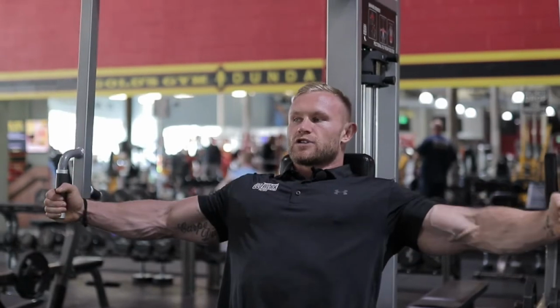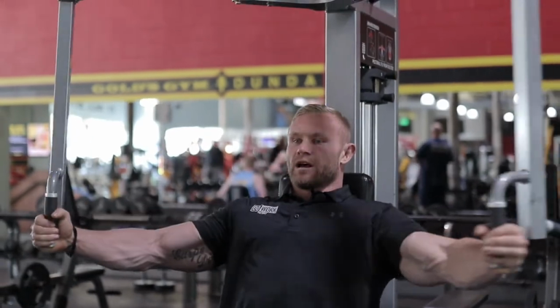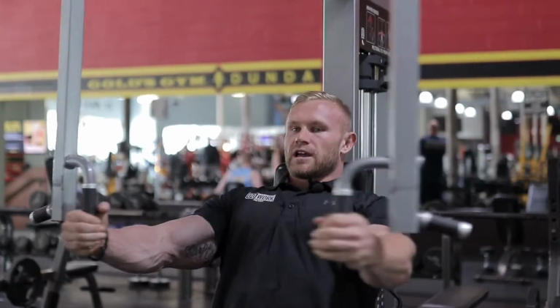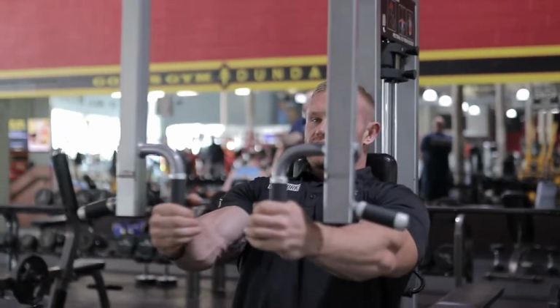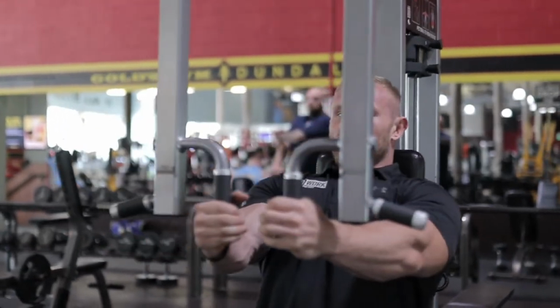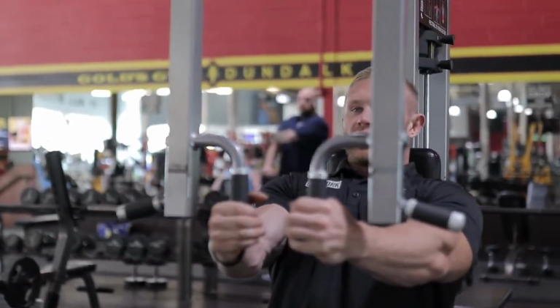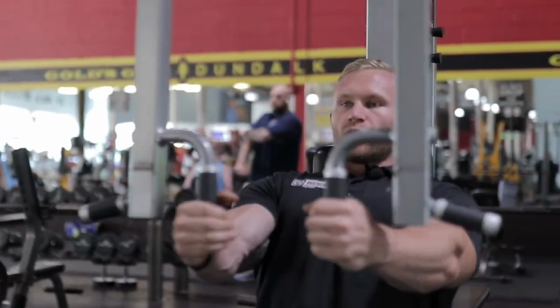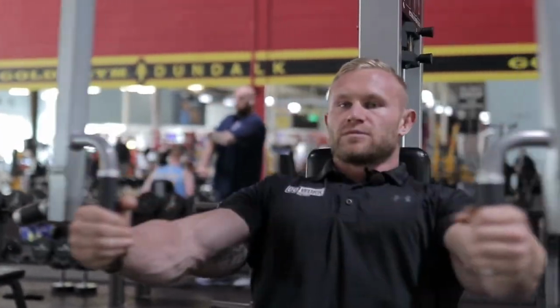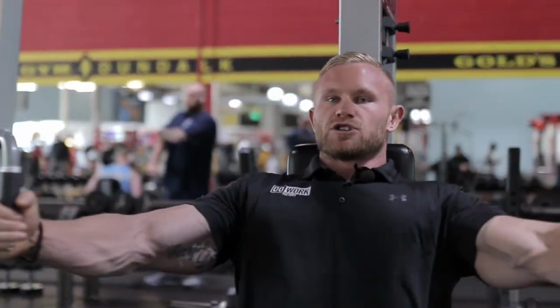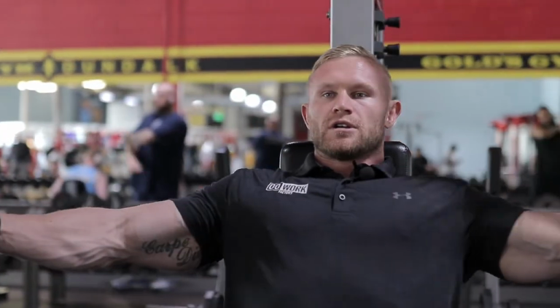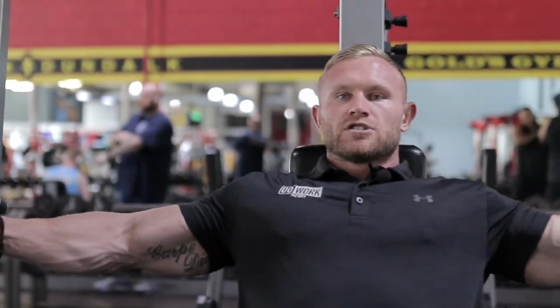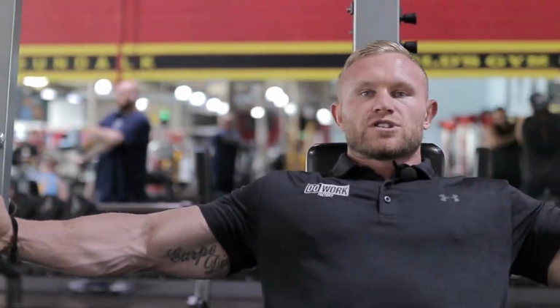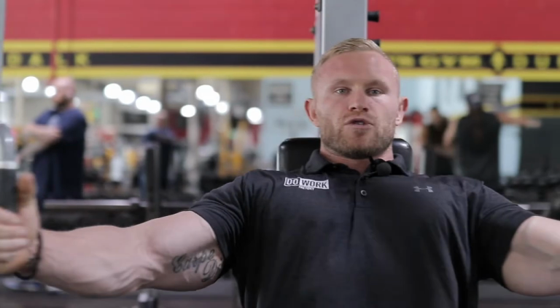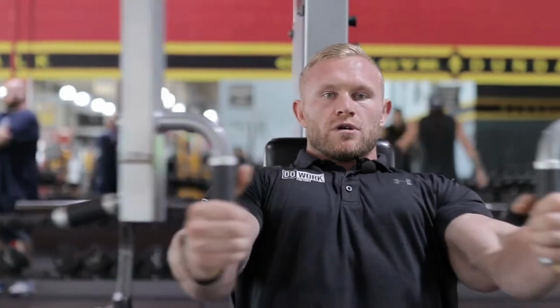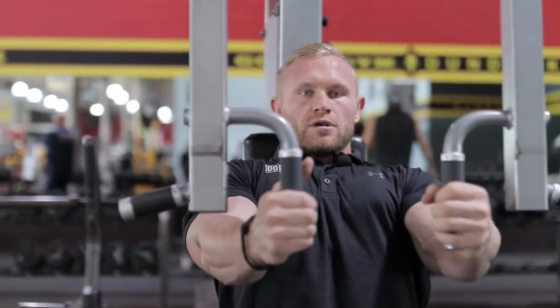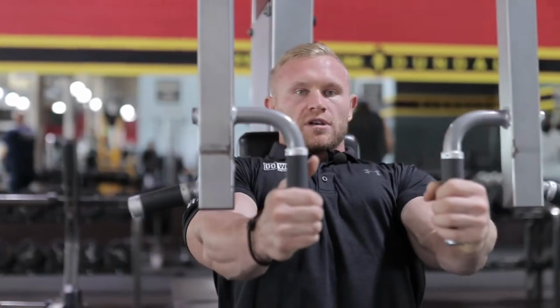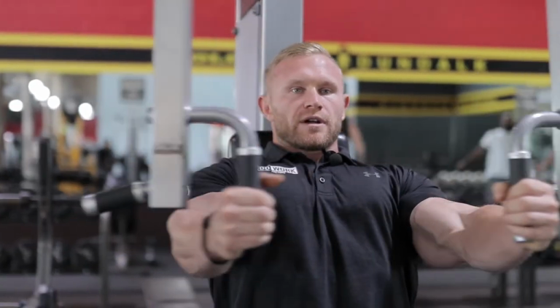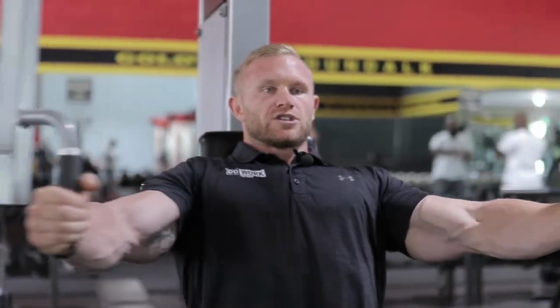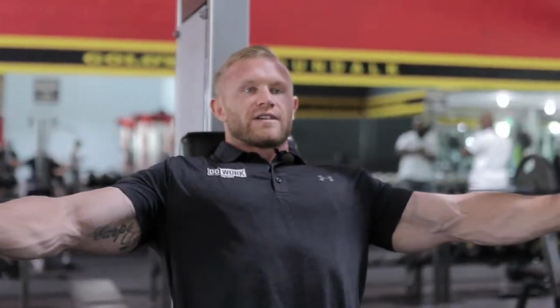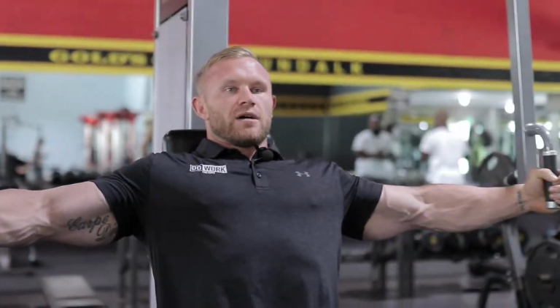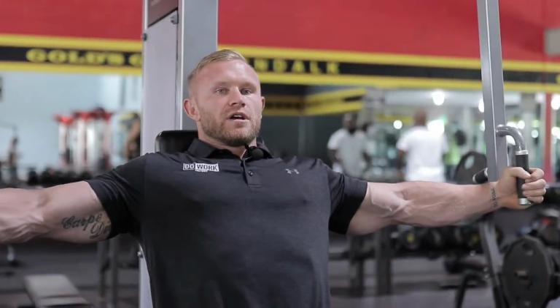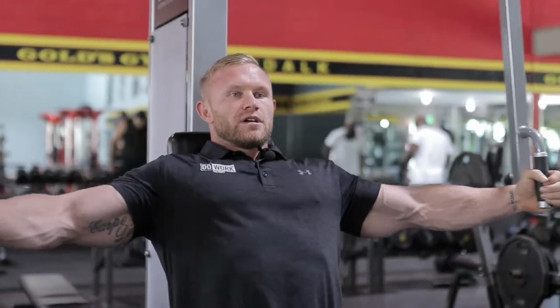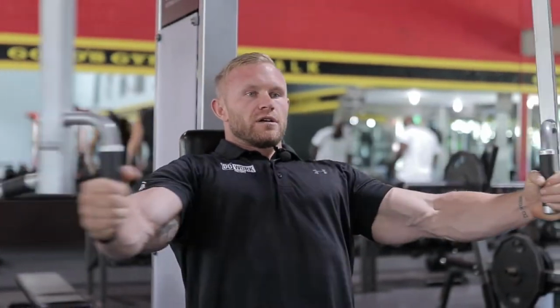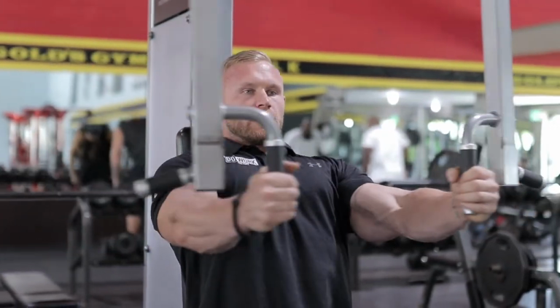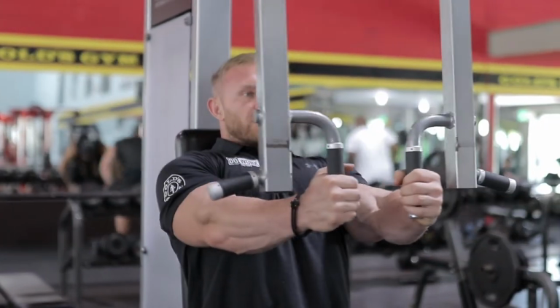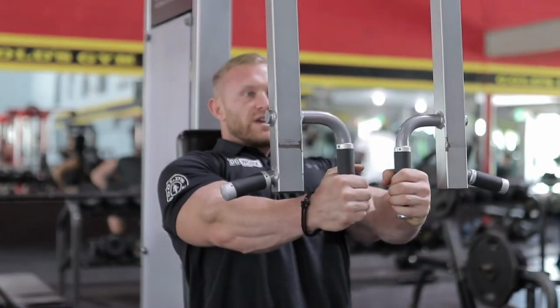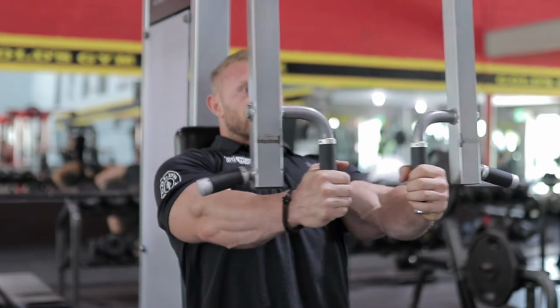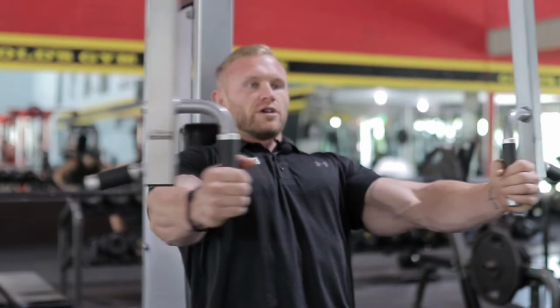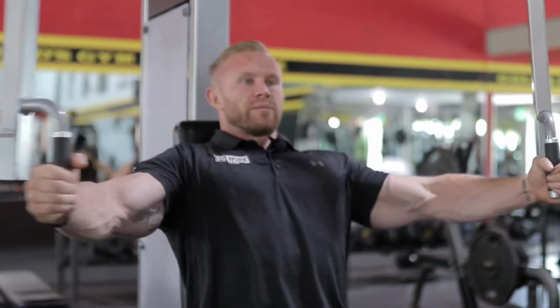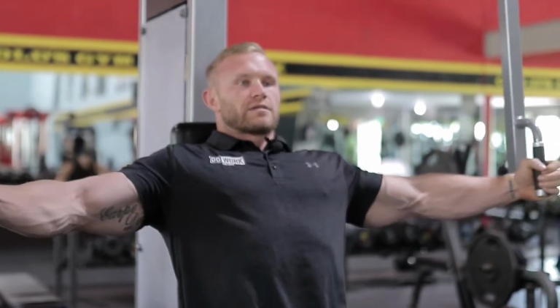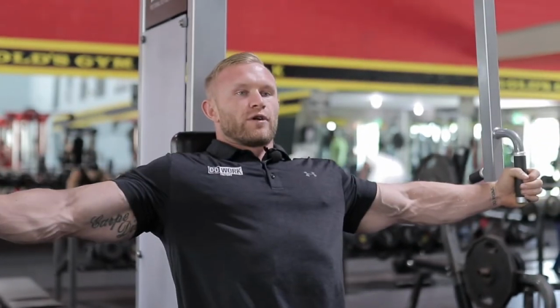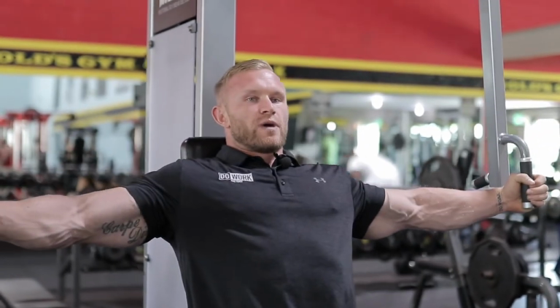Dragging up — we're always acting like we're bear hugging through our range of motion. Squeeze through, keeping our head and chest cavity up. Good squeeze. We're only going back three-fourths of the way.